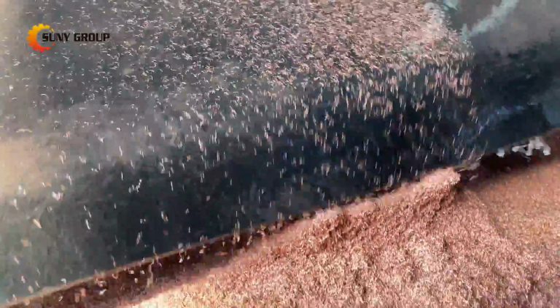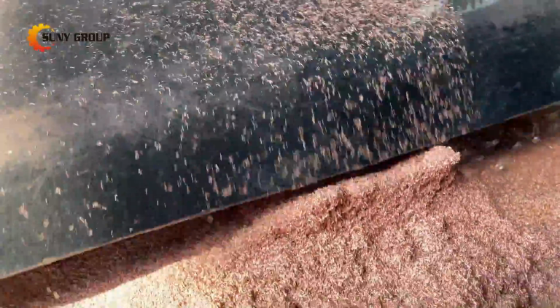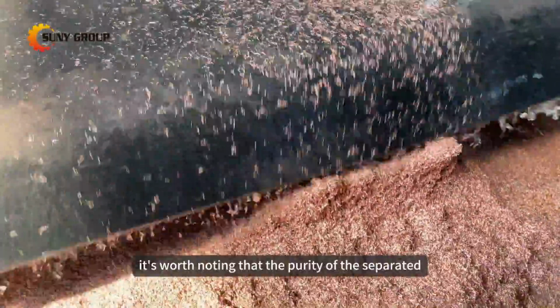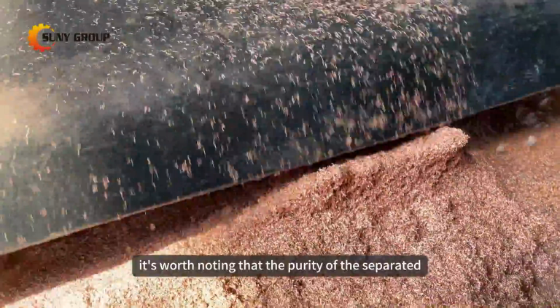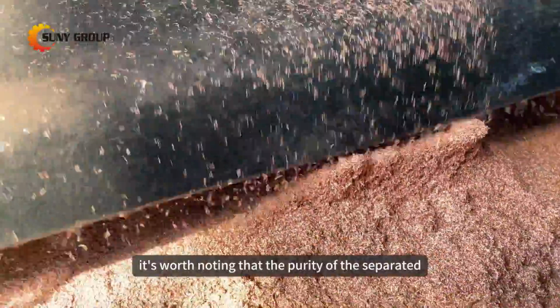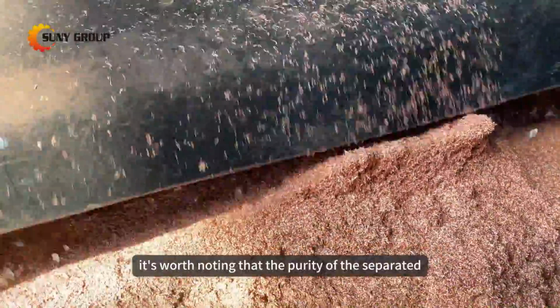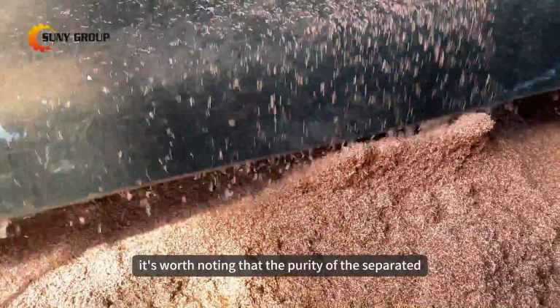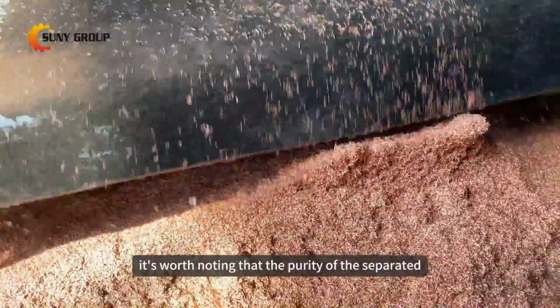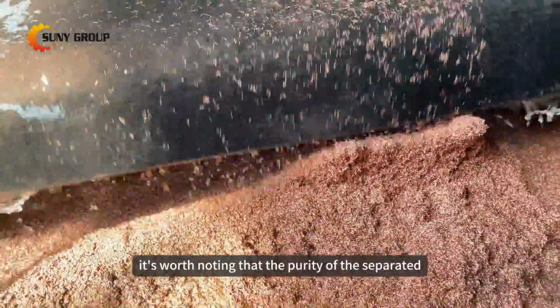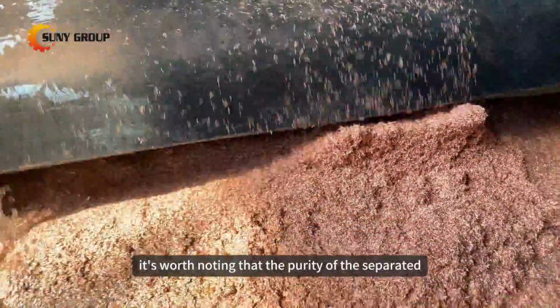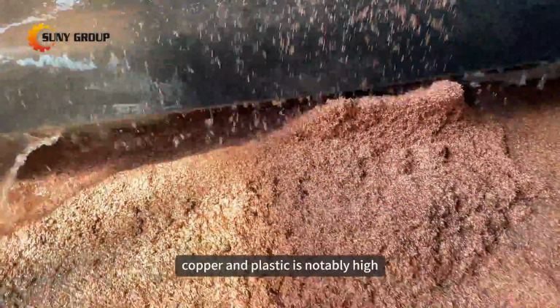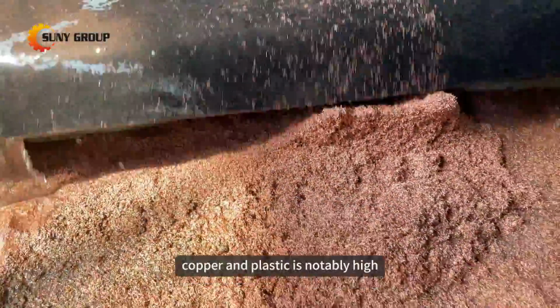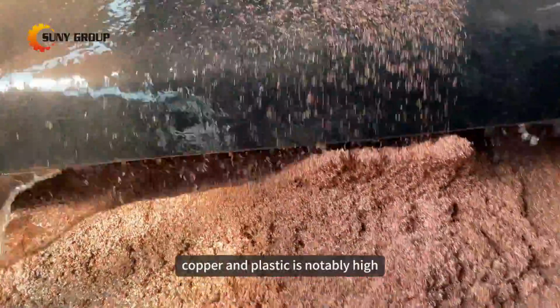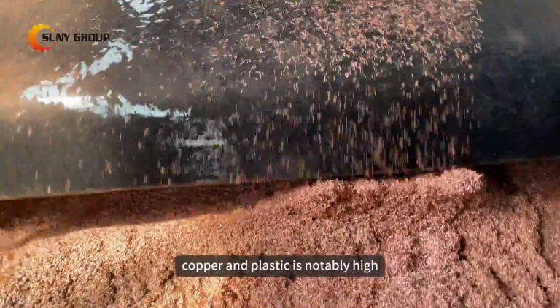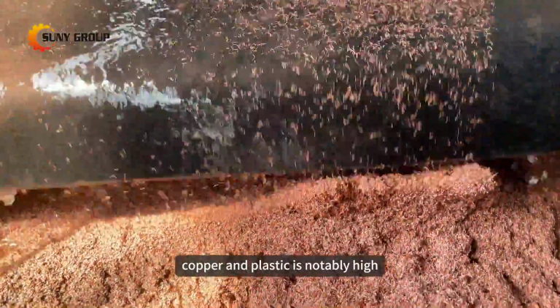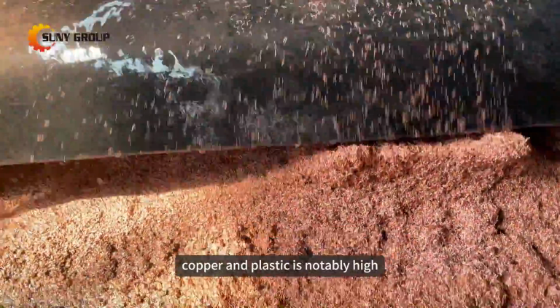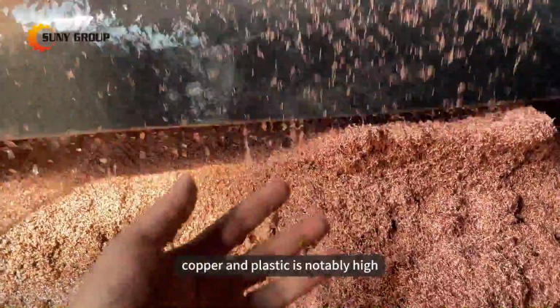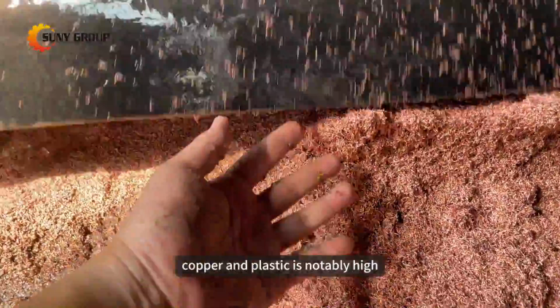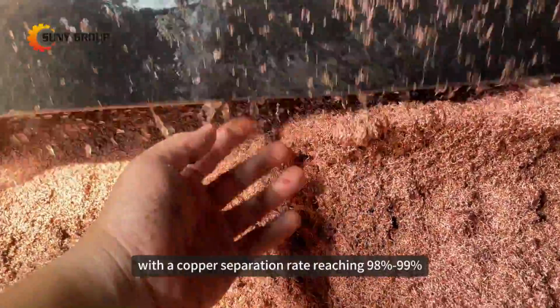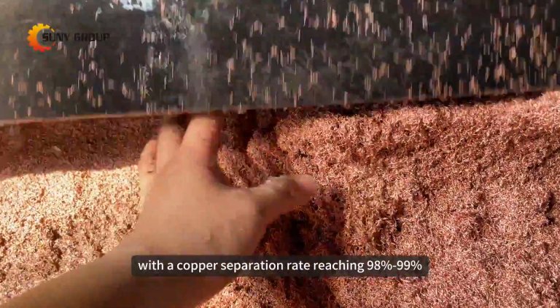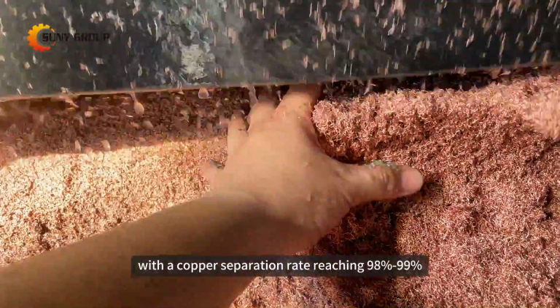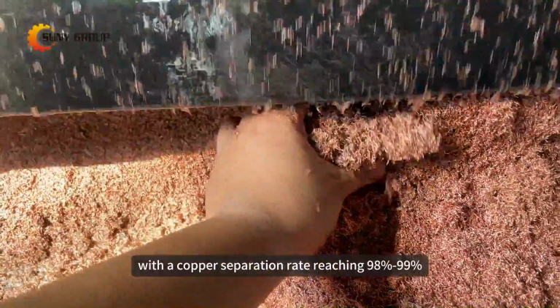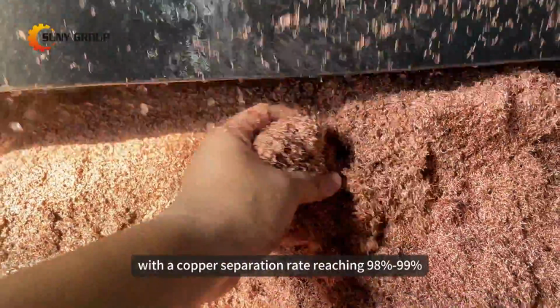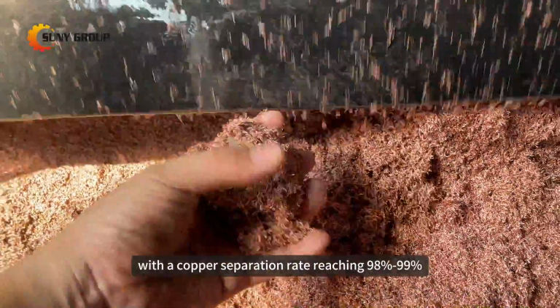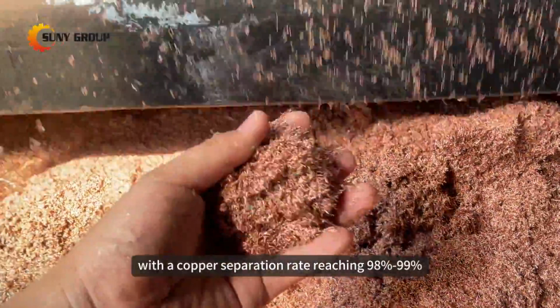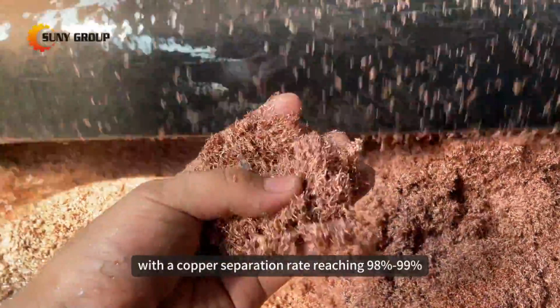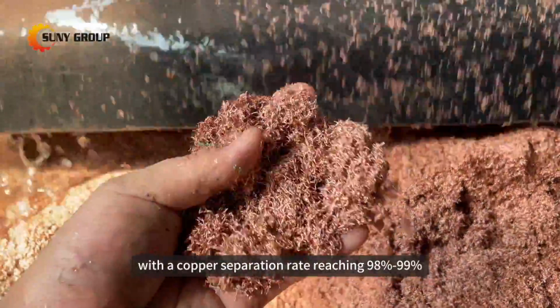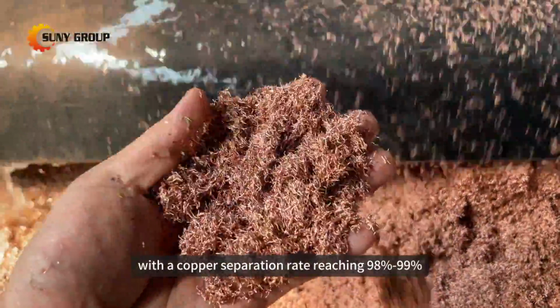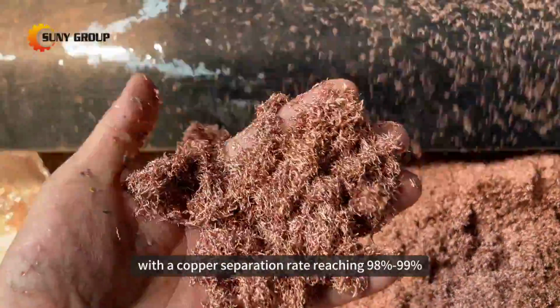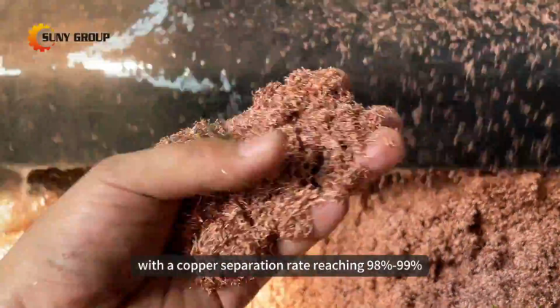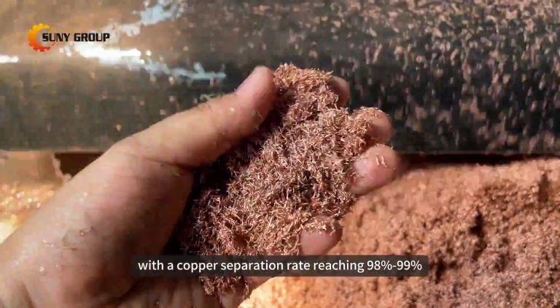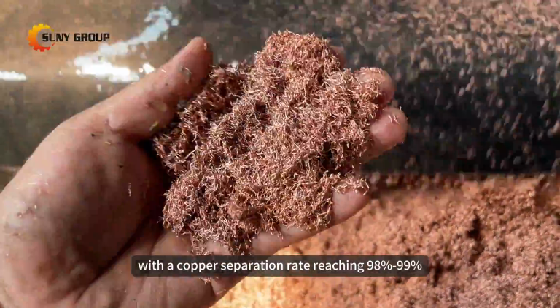It's worth noting that the purity of the separated copper and plastic is notably high, with a copper separation rate reaching 98% to 99%.